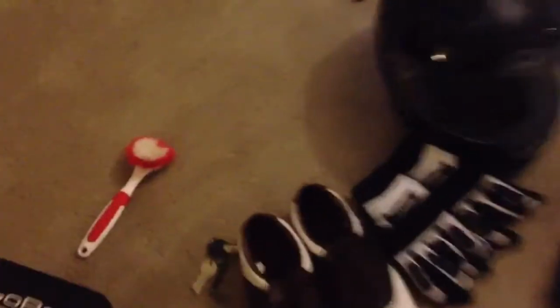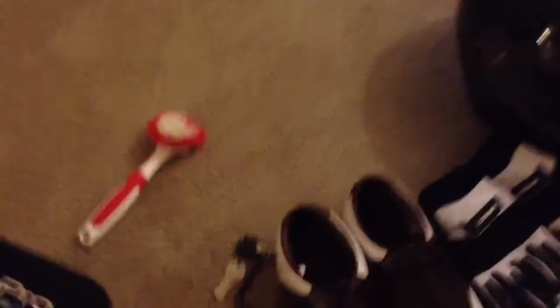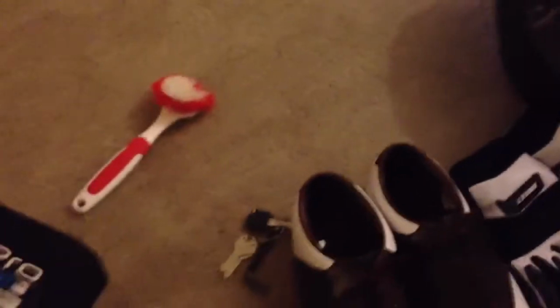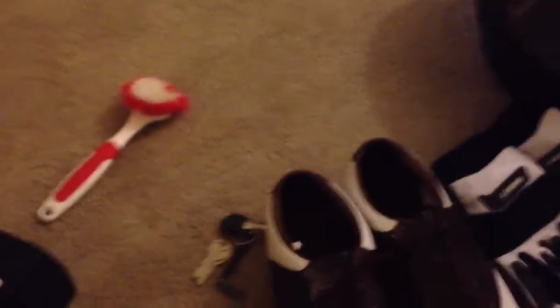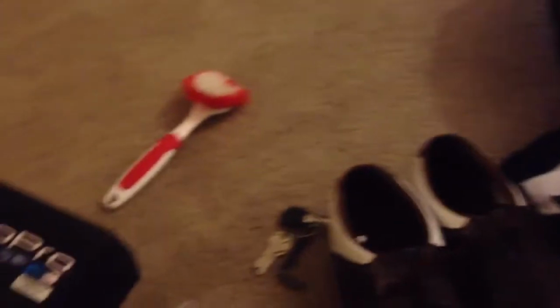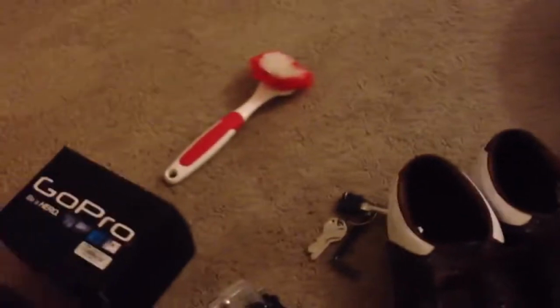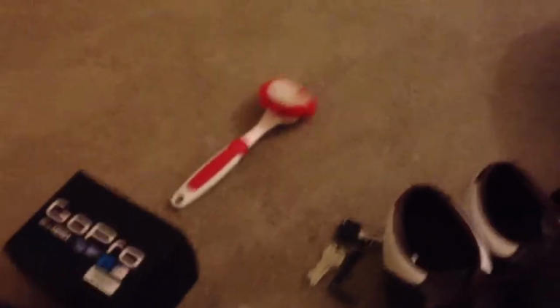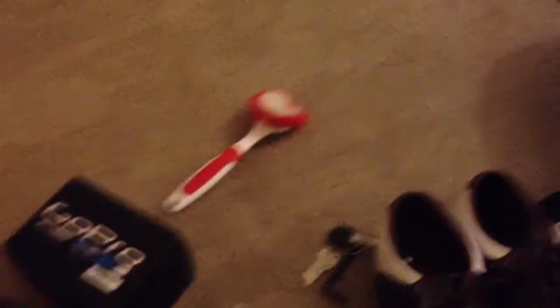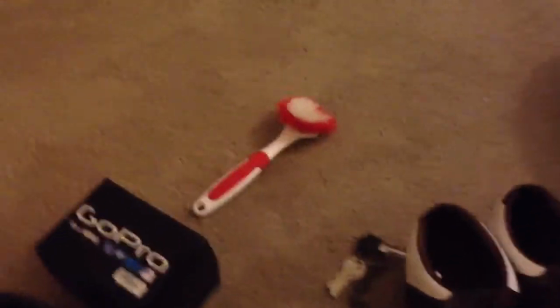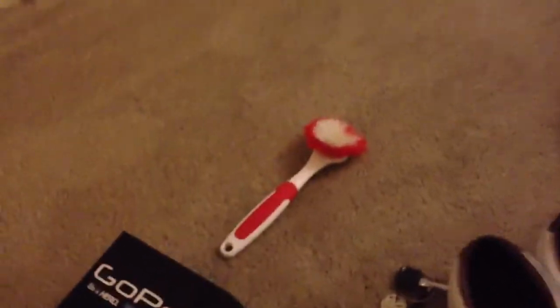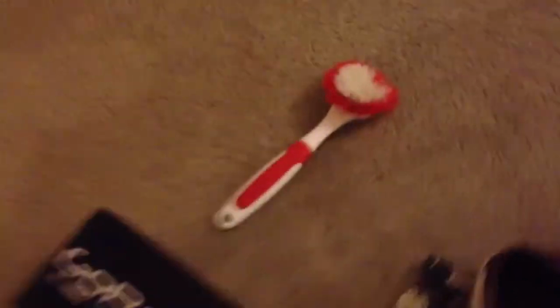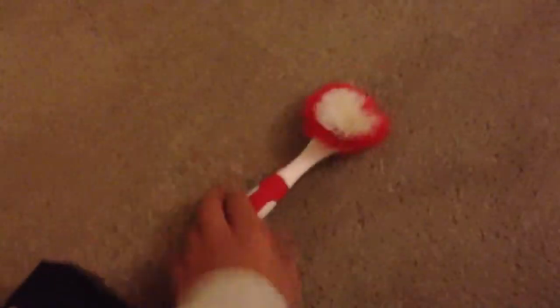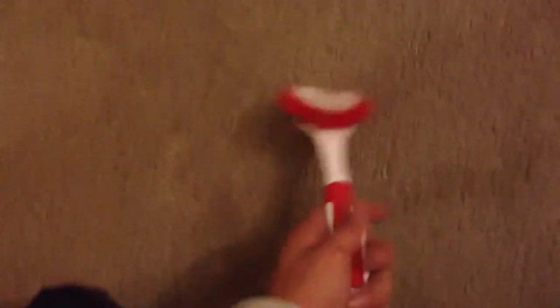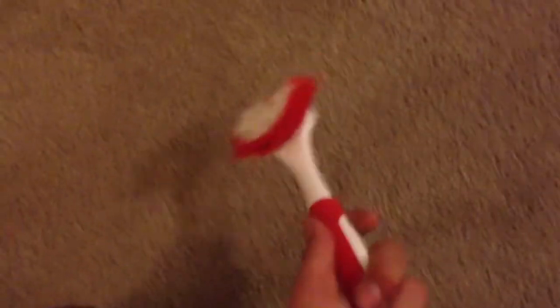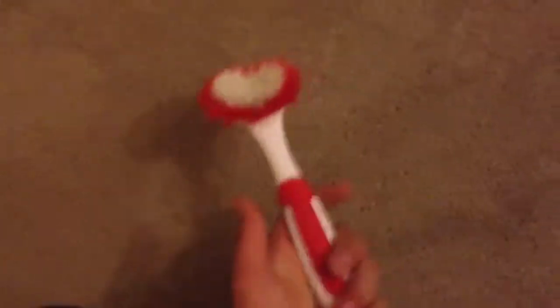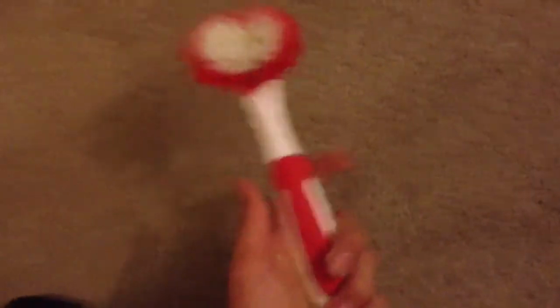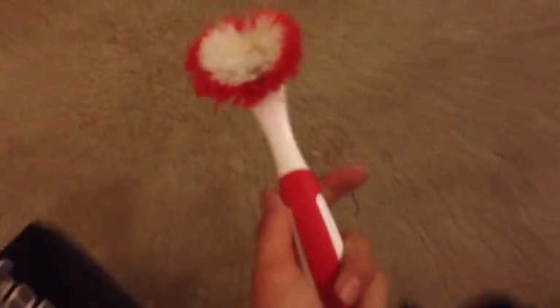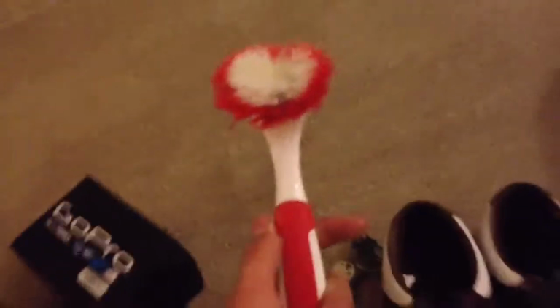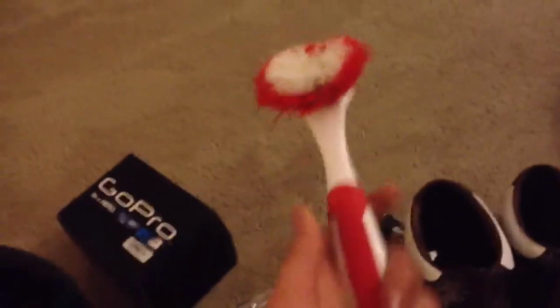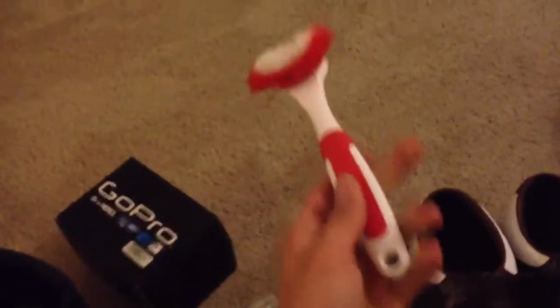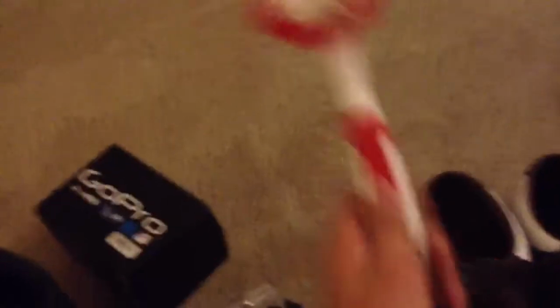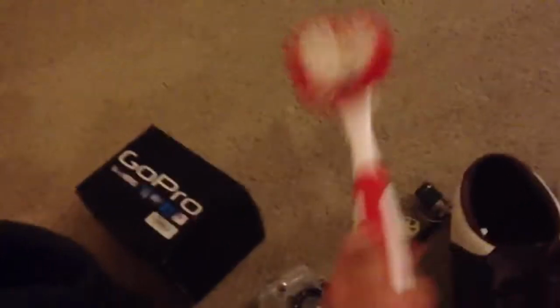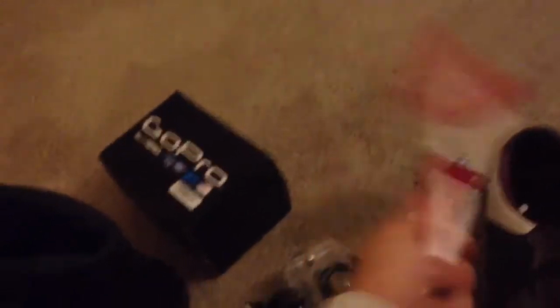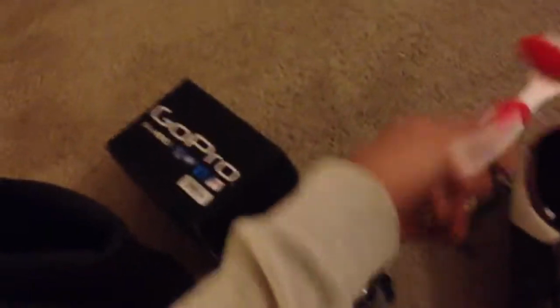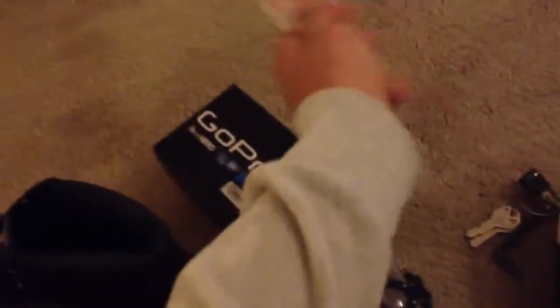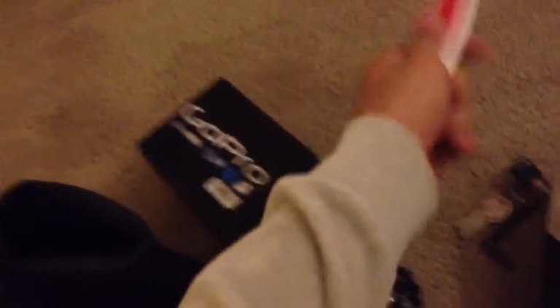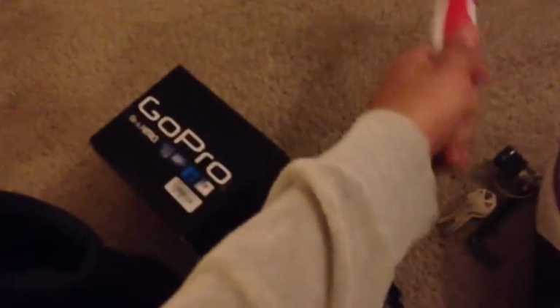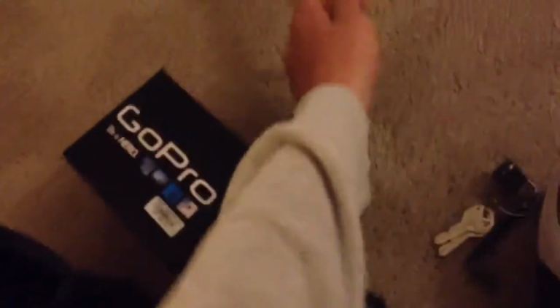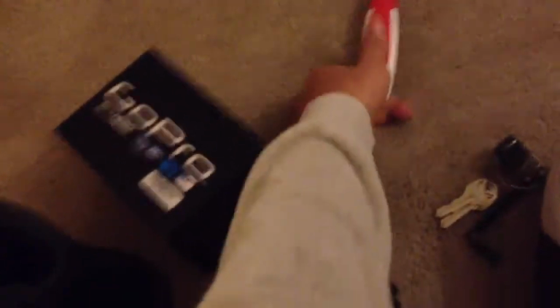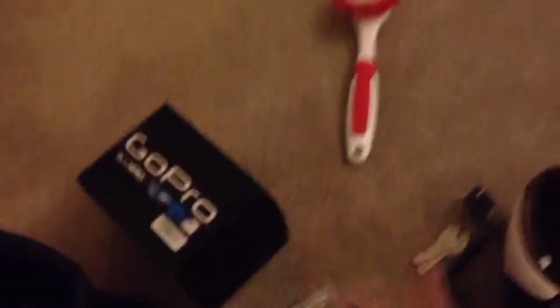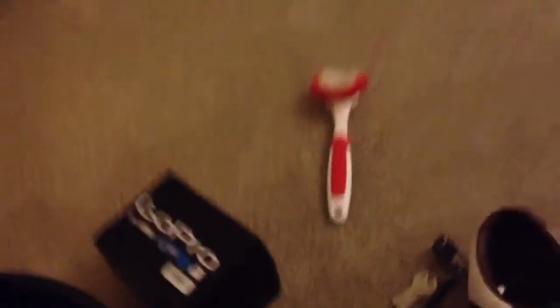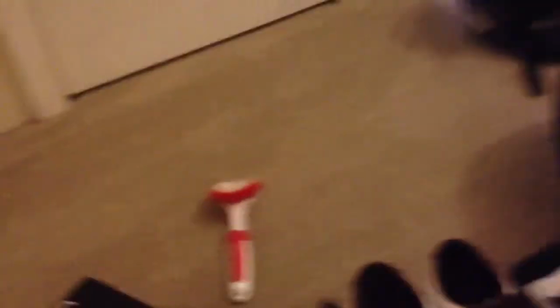The most important tool while riding a motorcycle is of course the cleaning brush. No, I'm just kidding. I don't know why that's there. Don't even ask me.